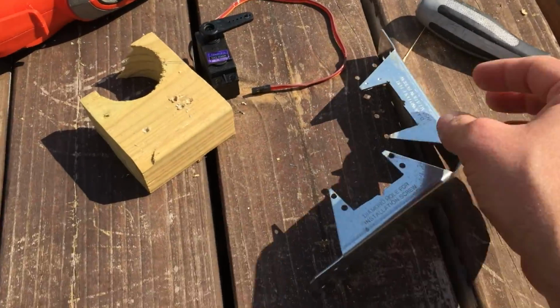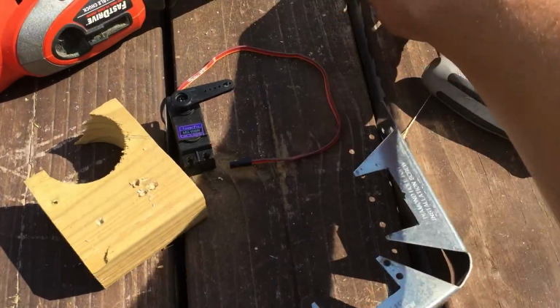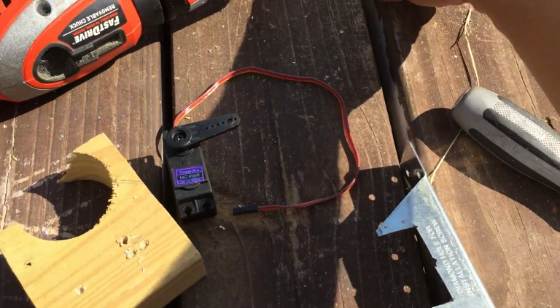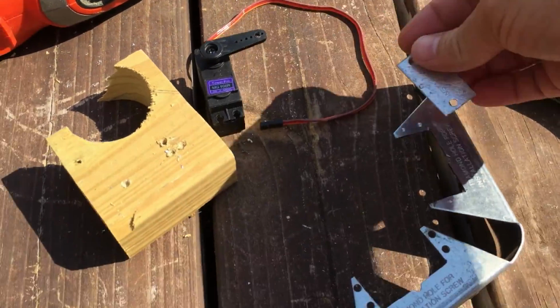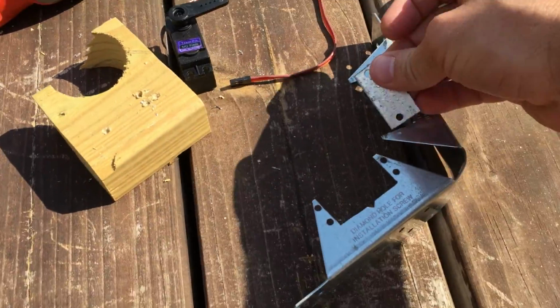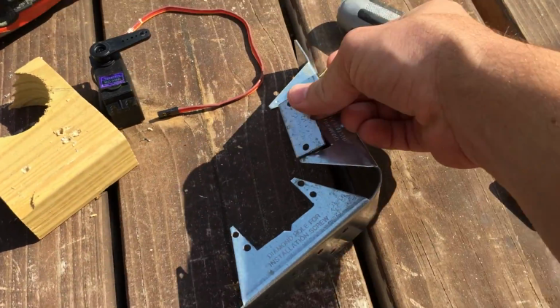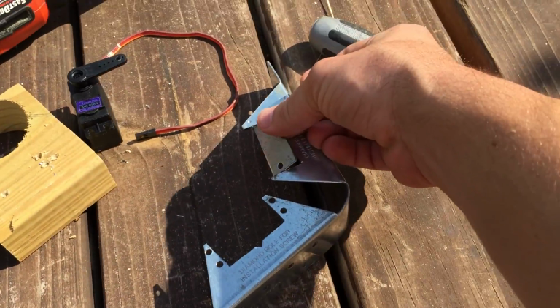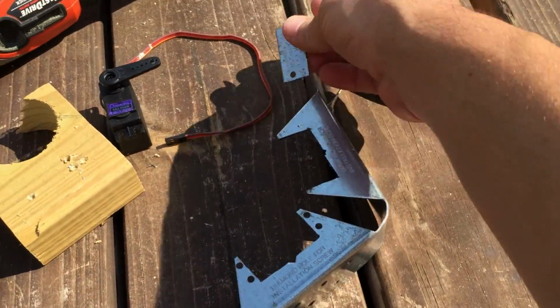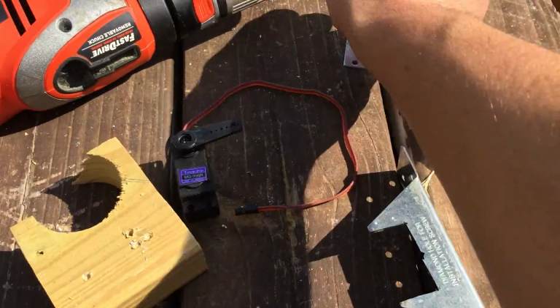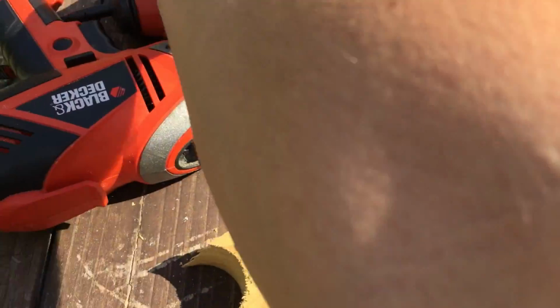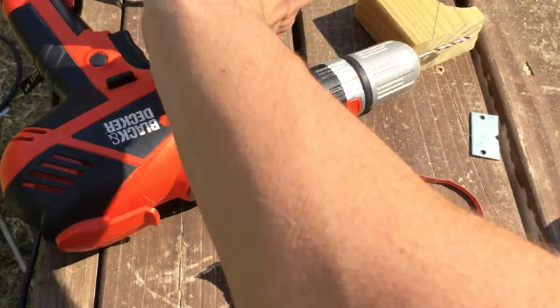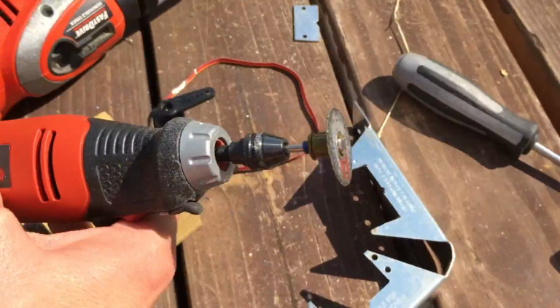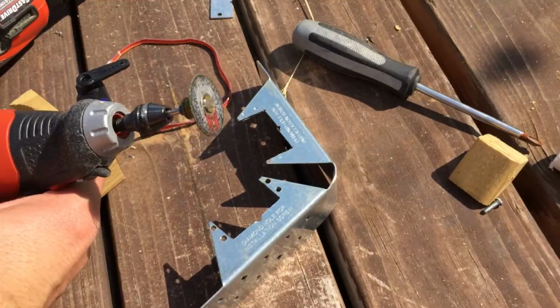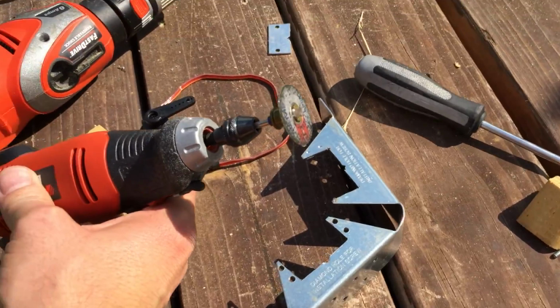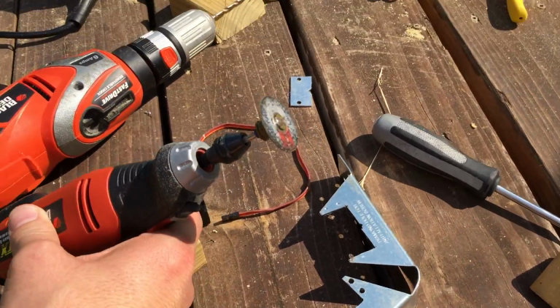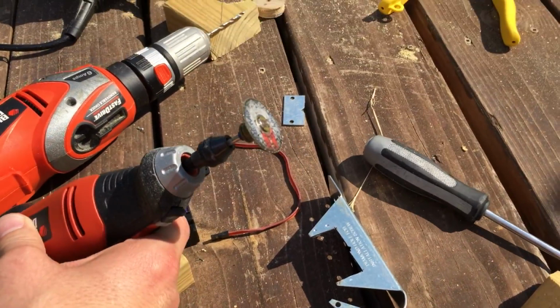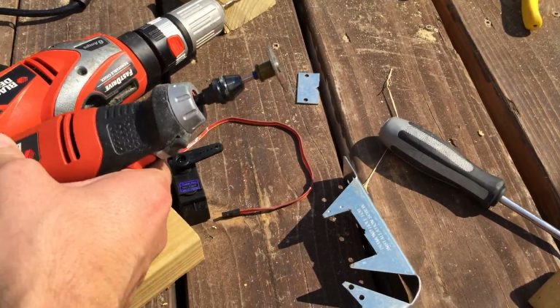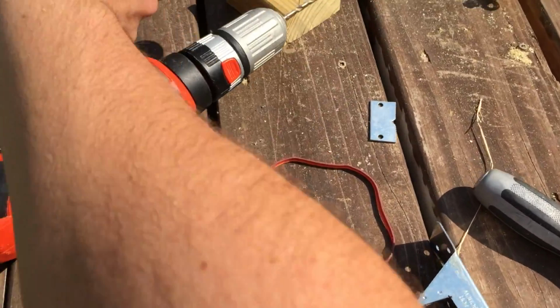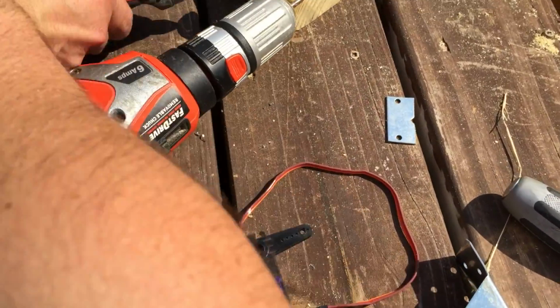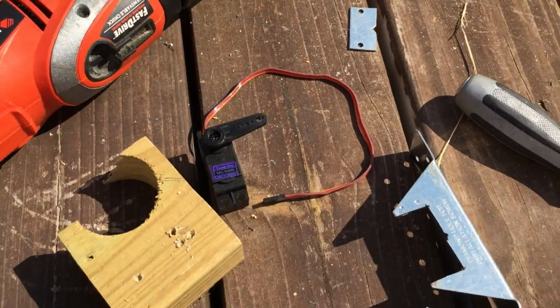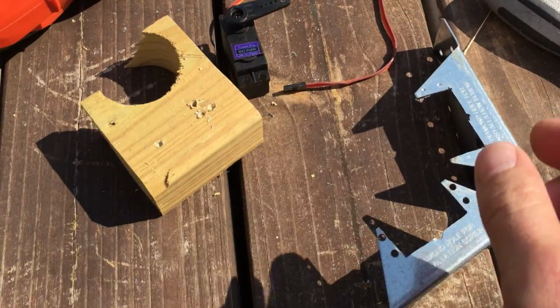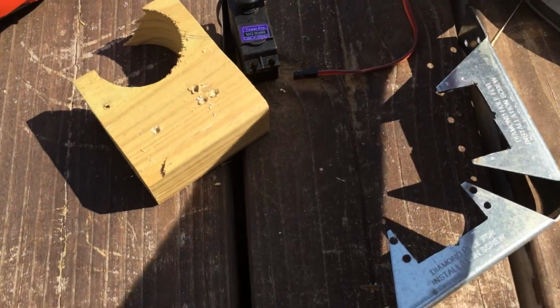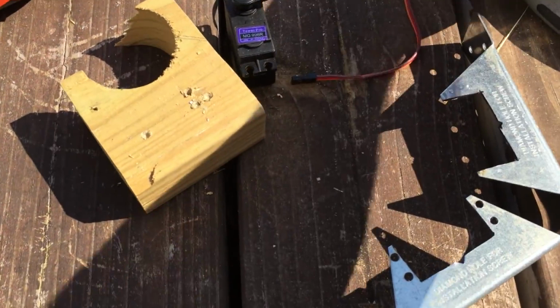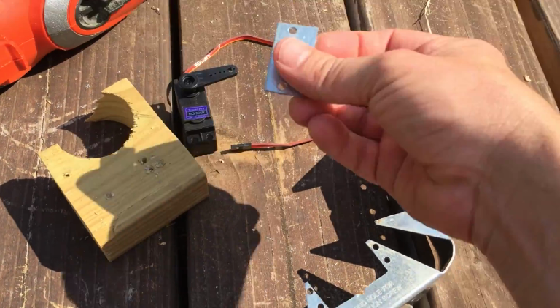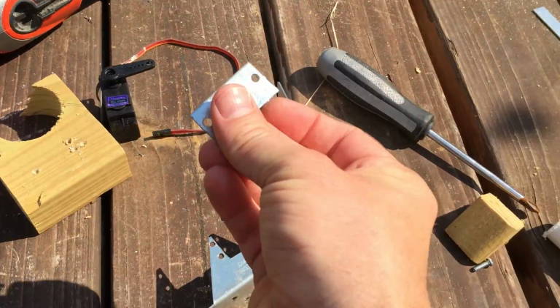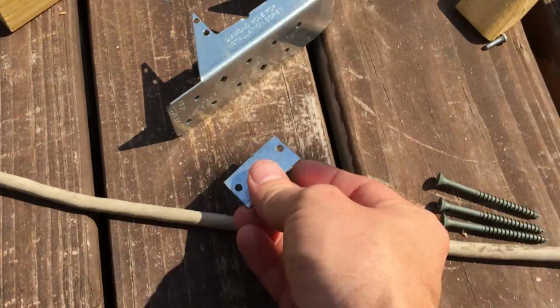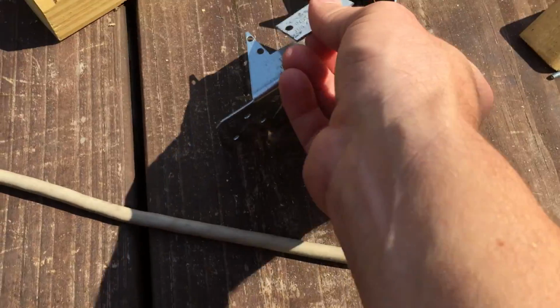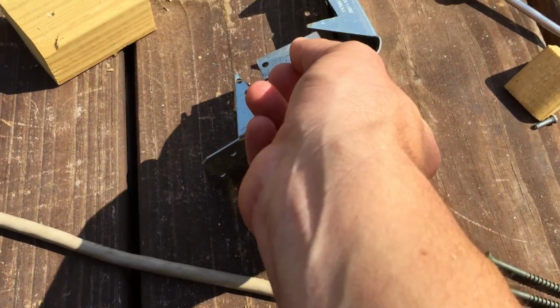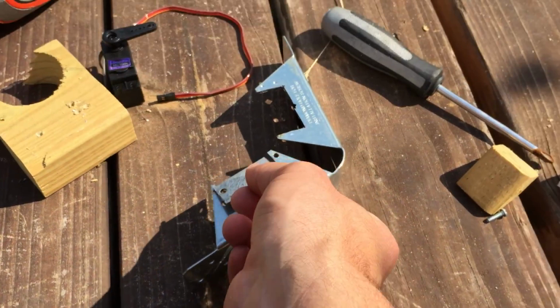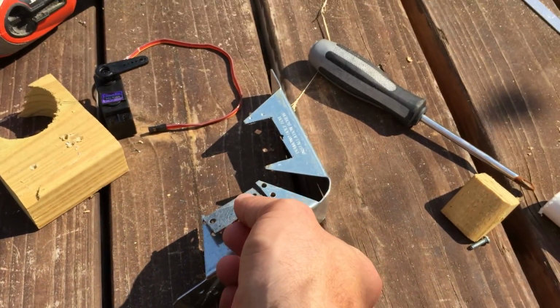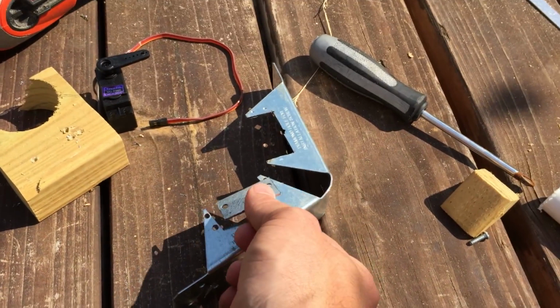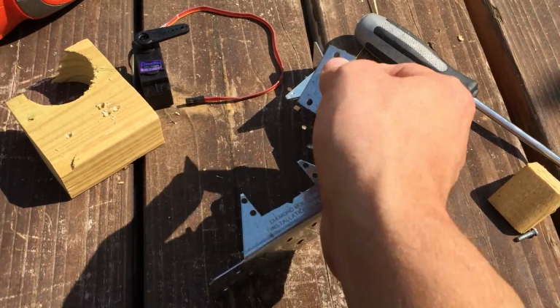This piece of metal right here I cut out with a Dremel, a little blade cutter. And then once you do this once, you can just use it to trace out the other ones, just with a pen.